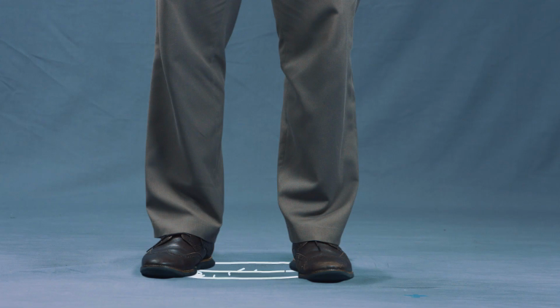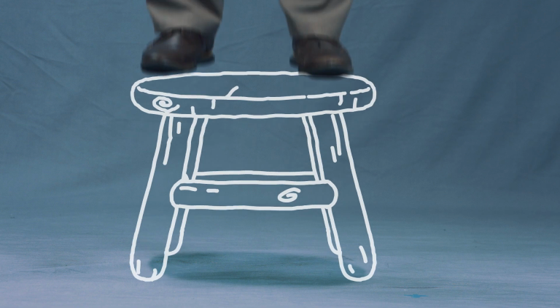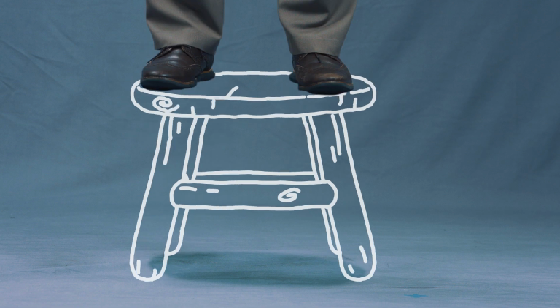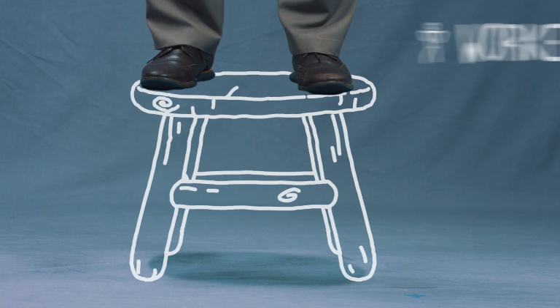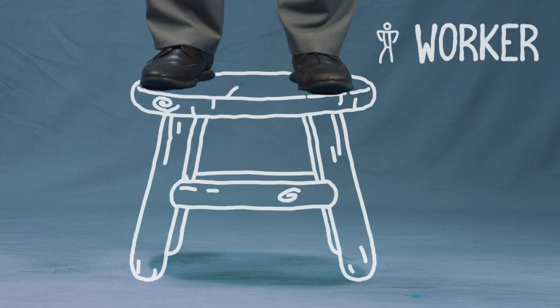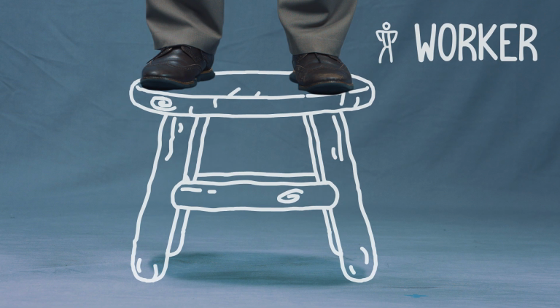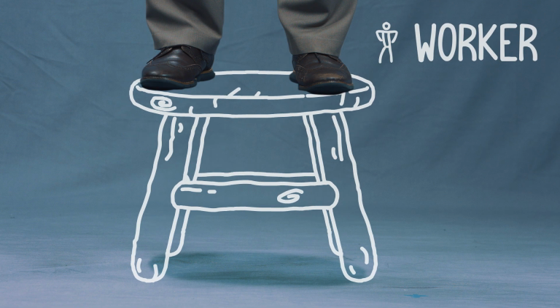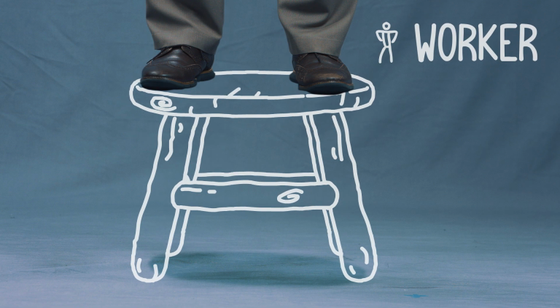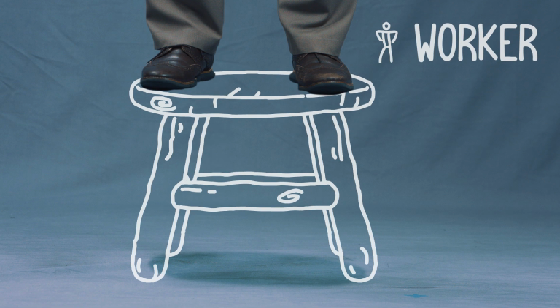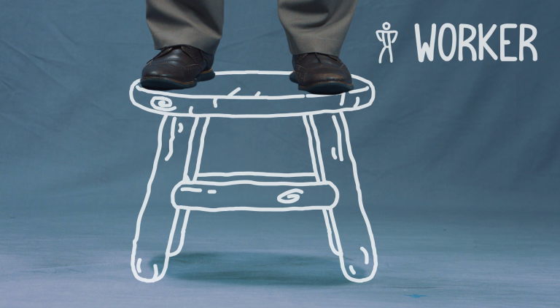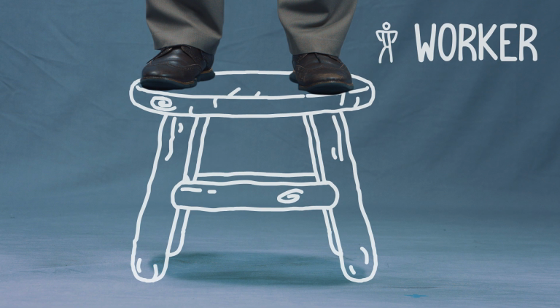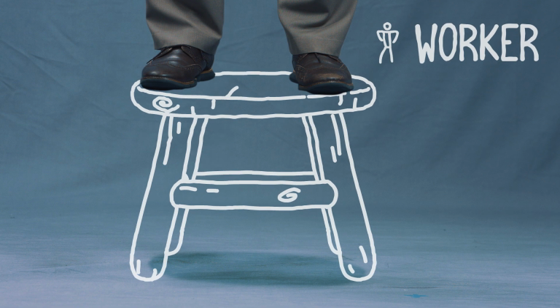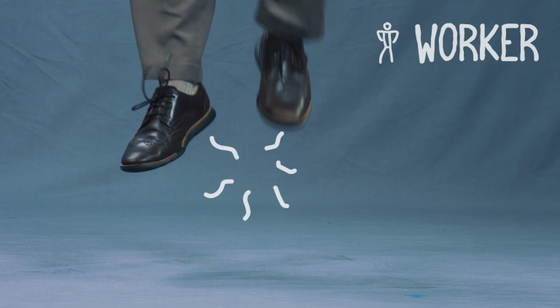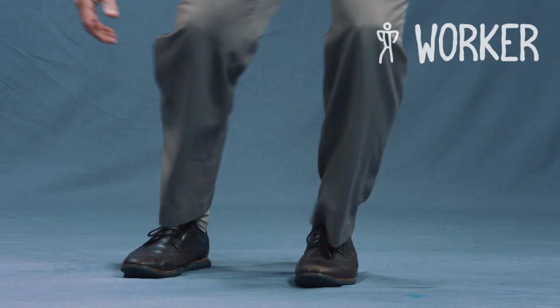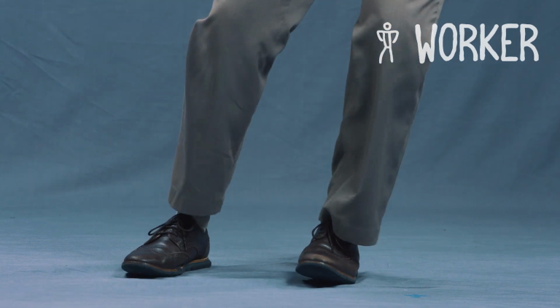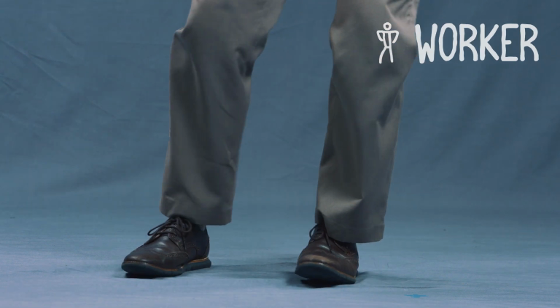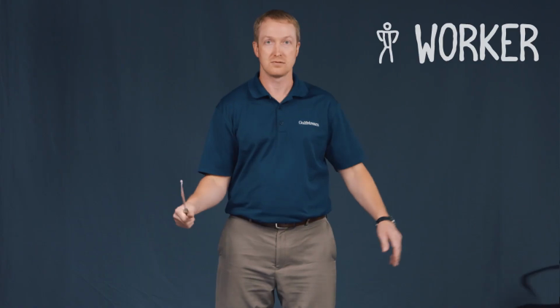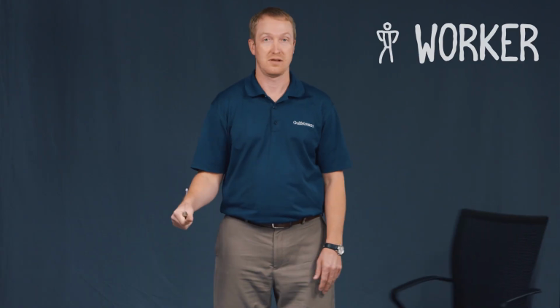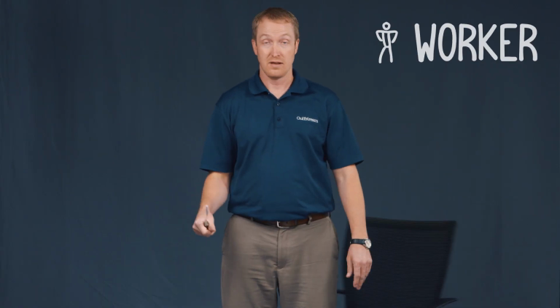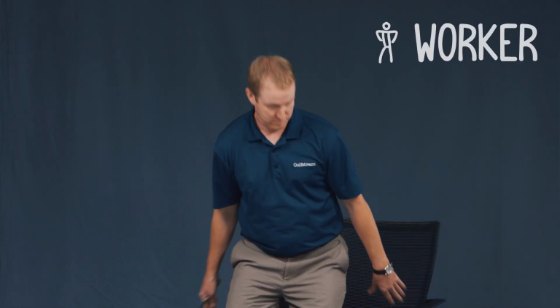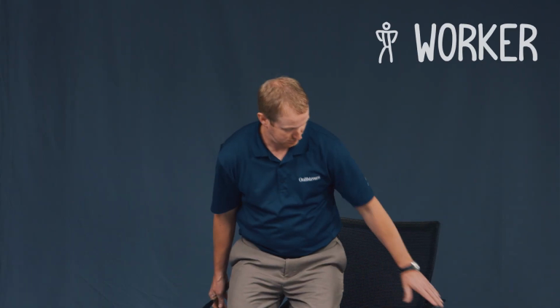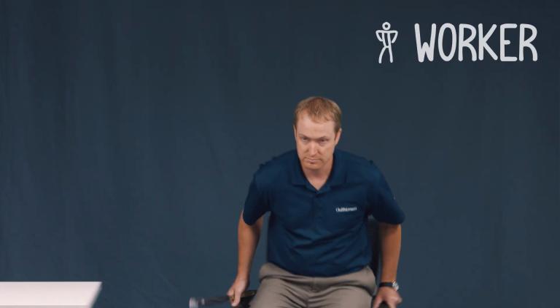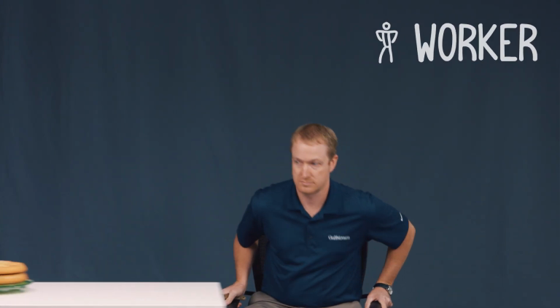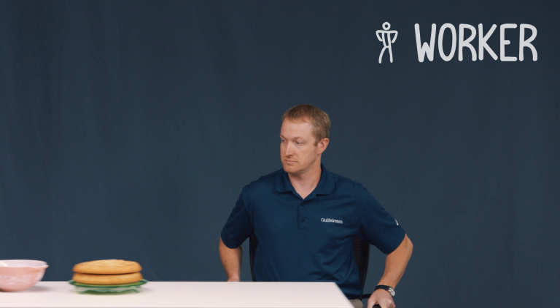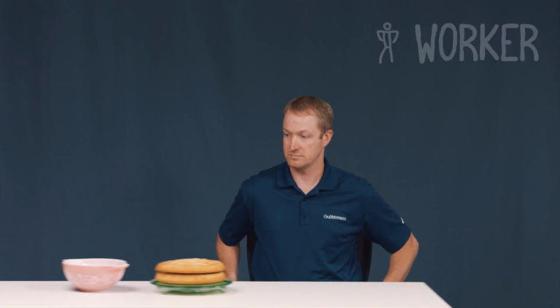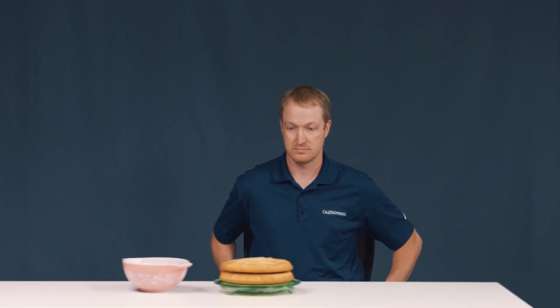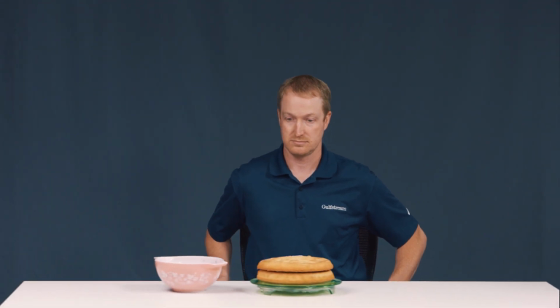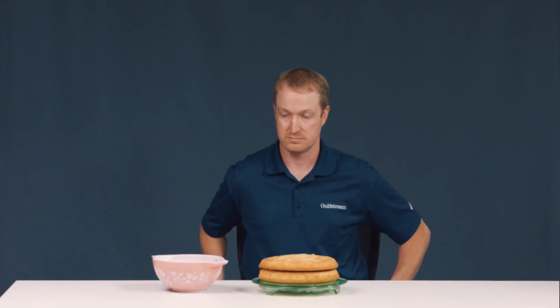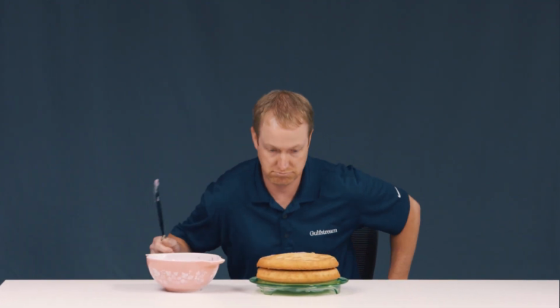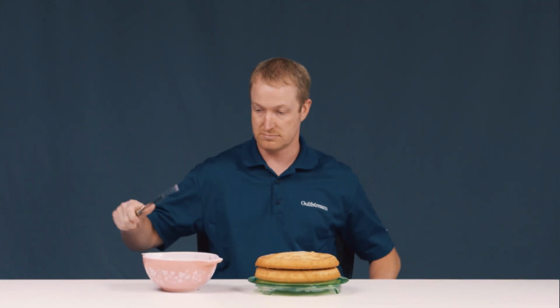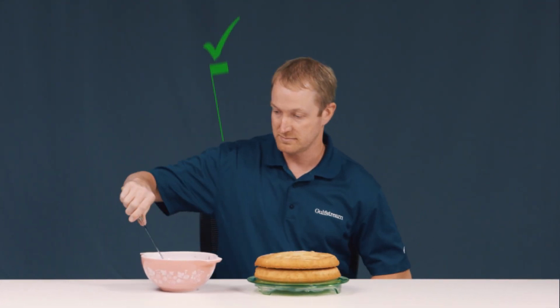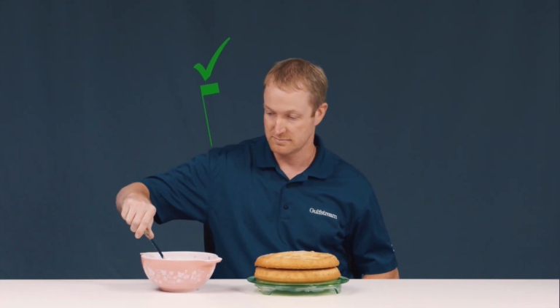Another way is to move the worker. By using step stools or platforms, you can help raise the person up to the work. And by using chairs, stools, or other types of seating, you provide height ranges for different size people.